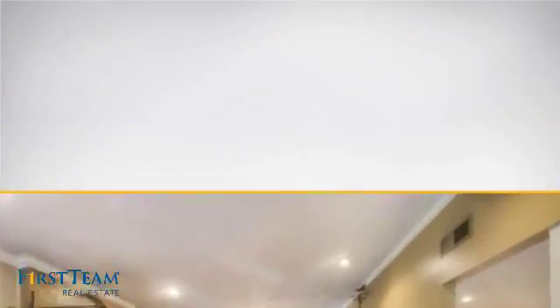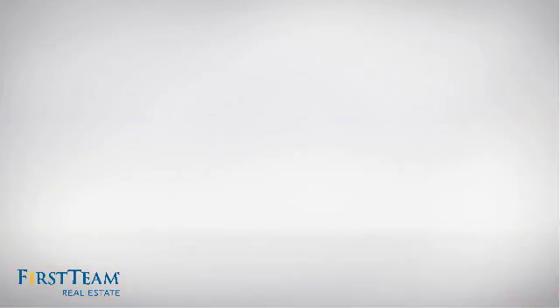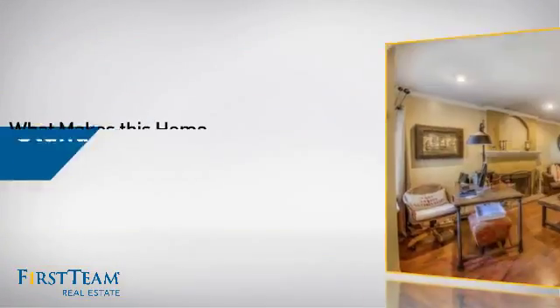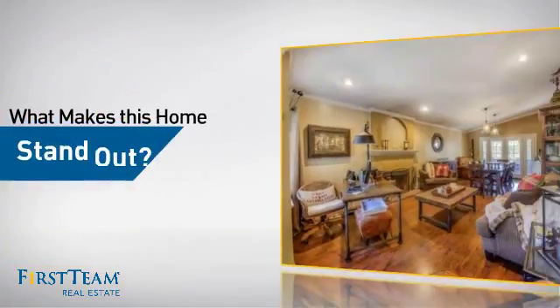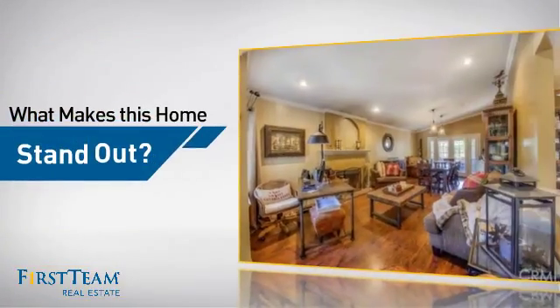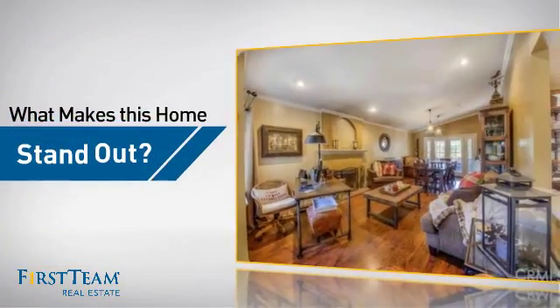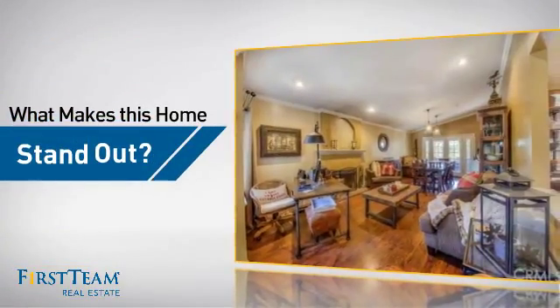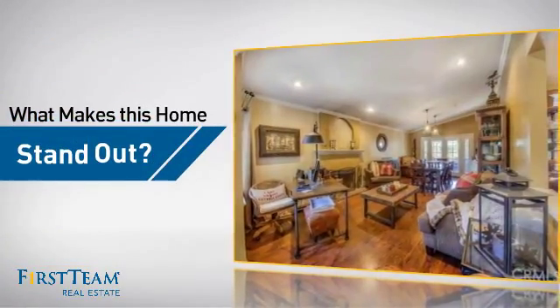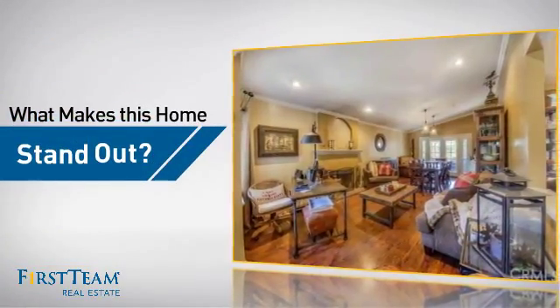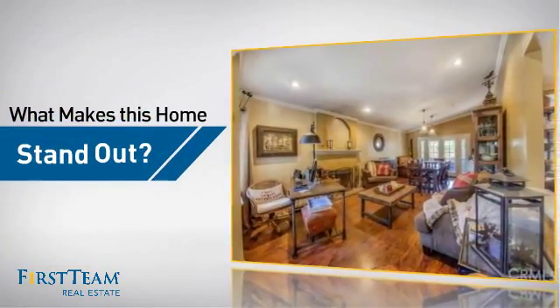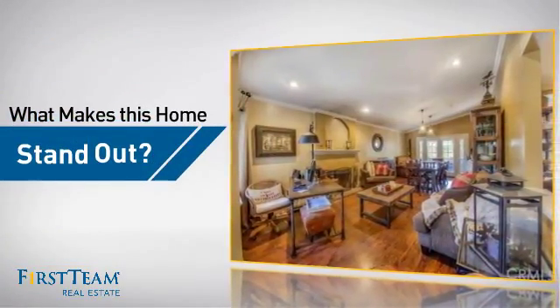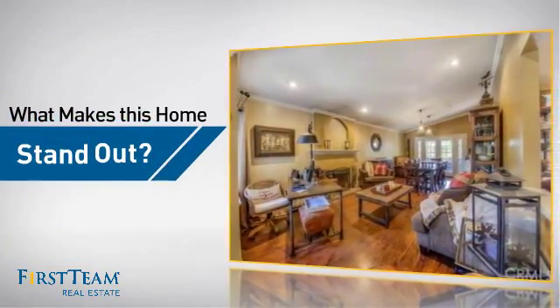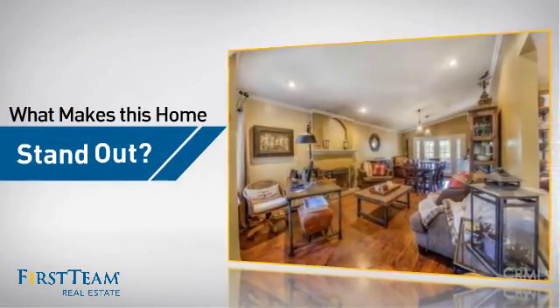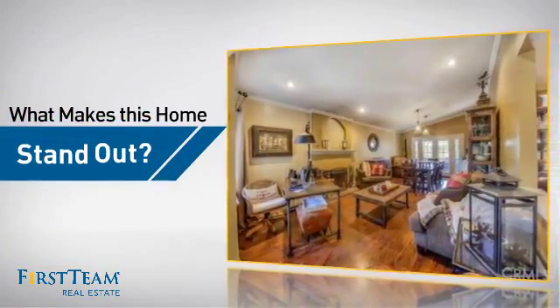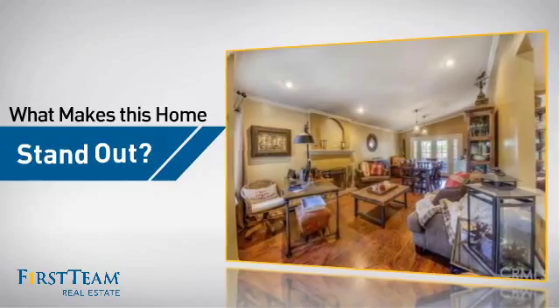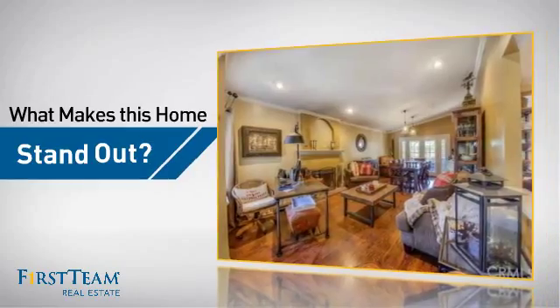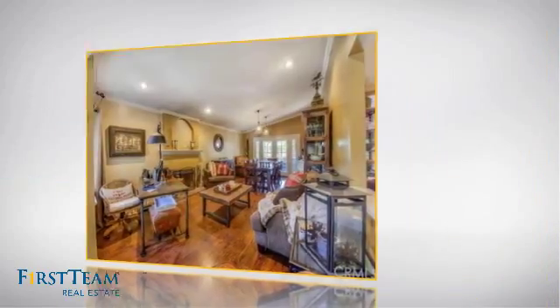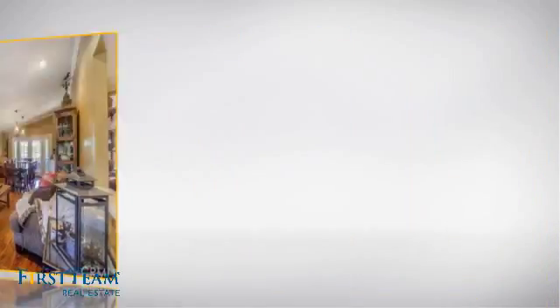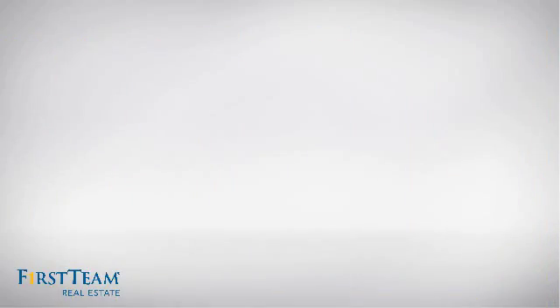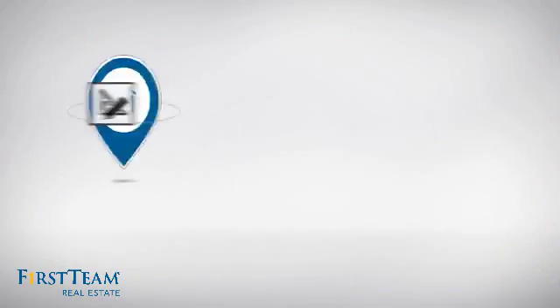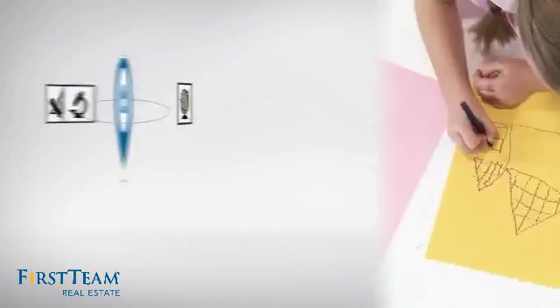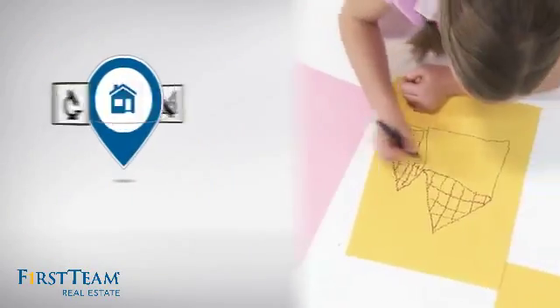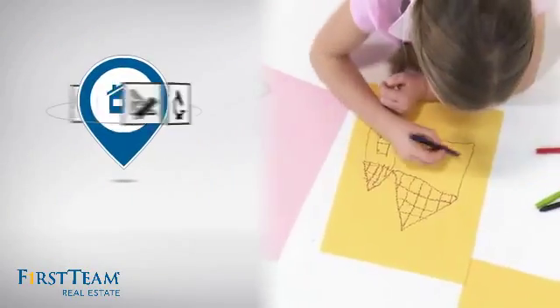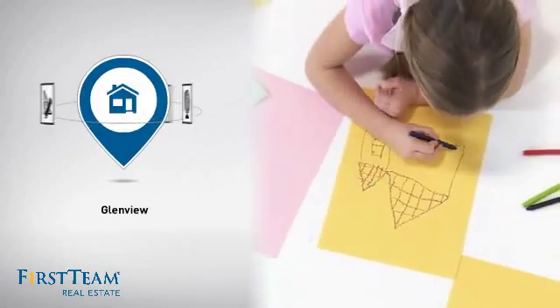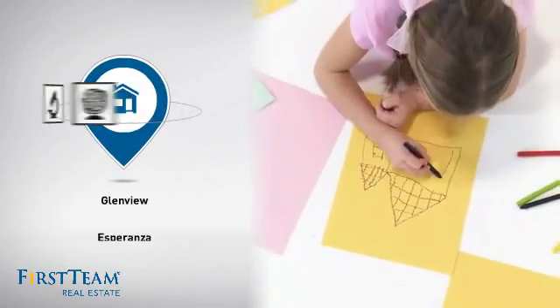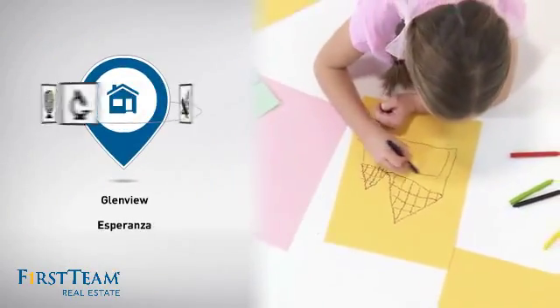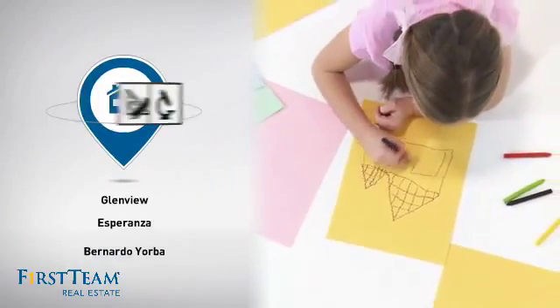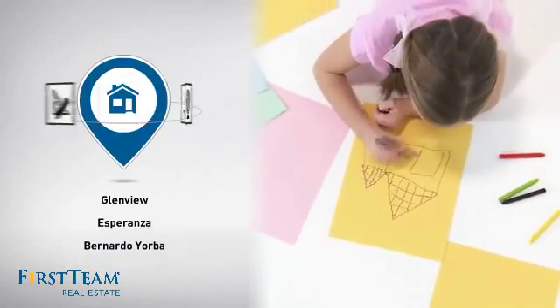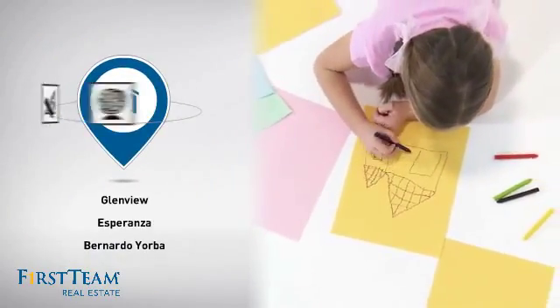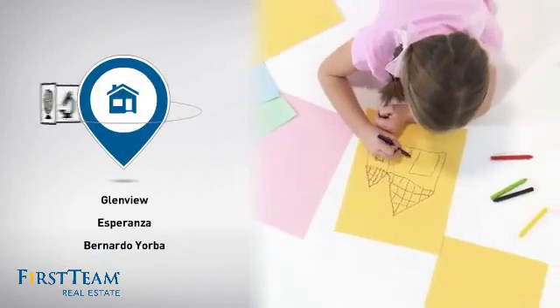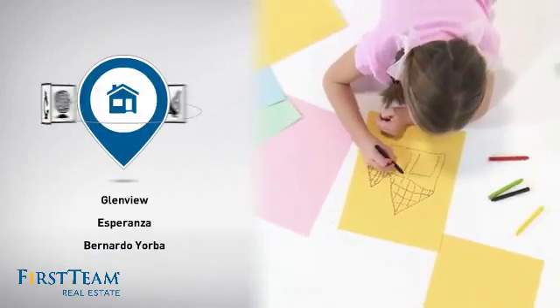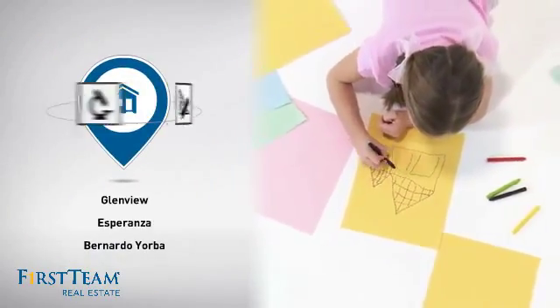But let's talk about what really makes this home stand out. Parents will be happy to know that it's located near several schools.